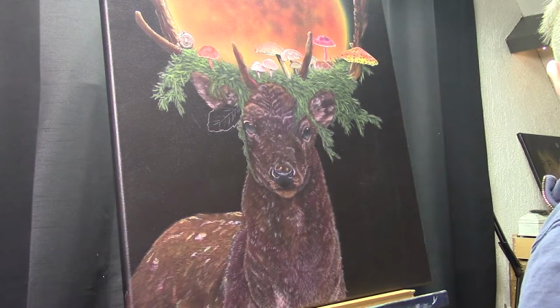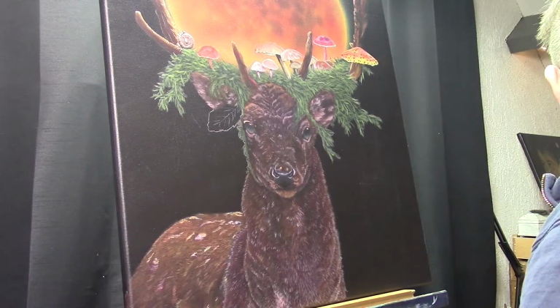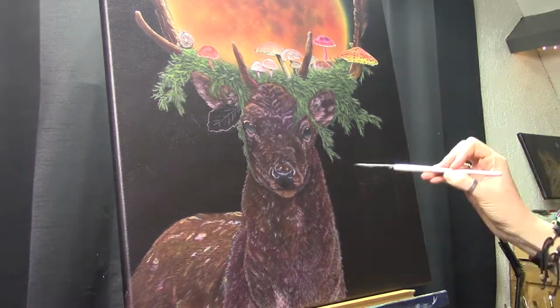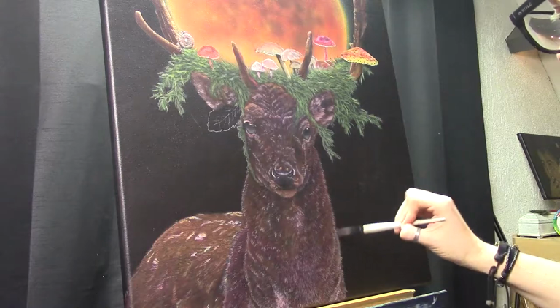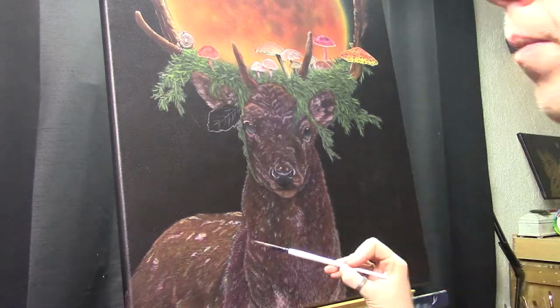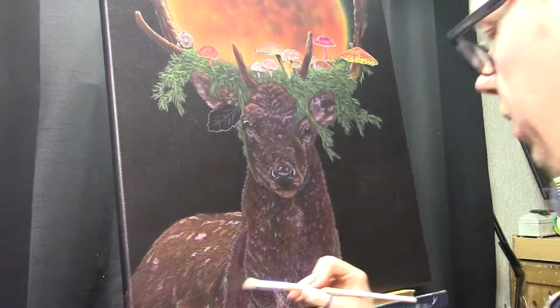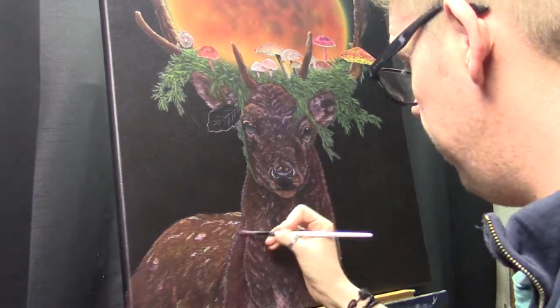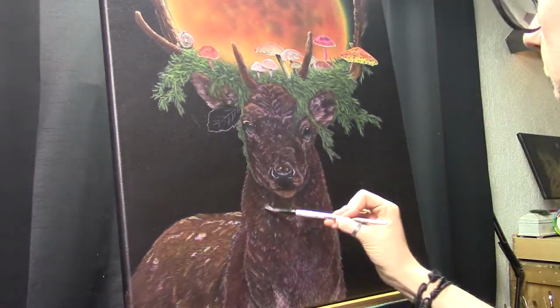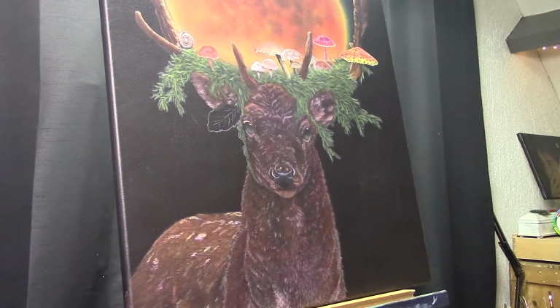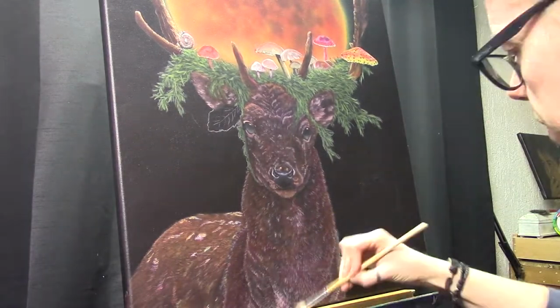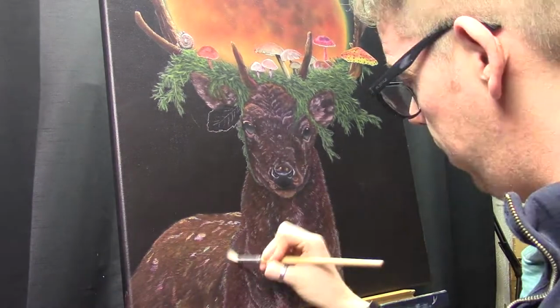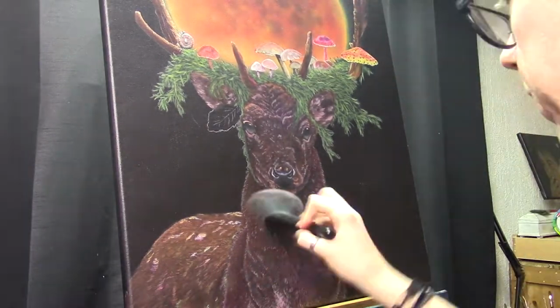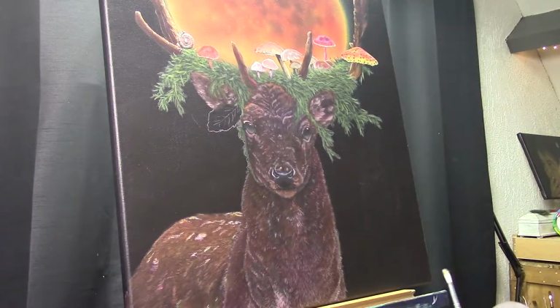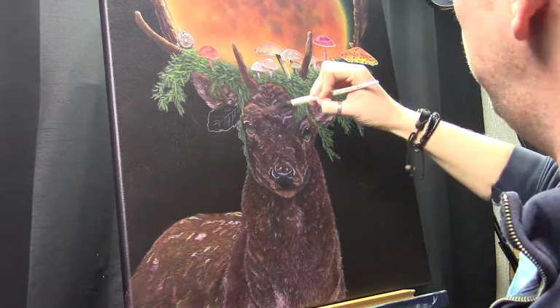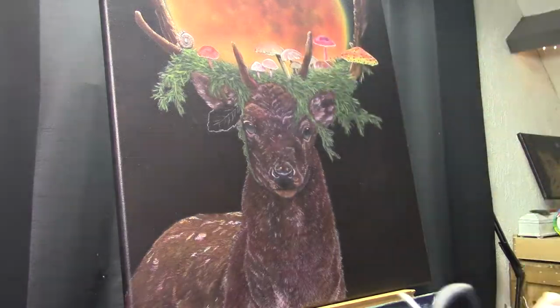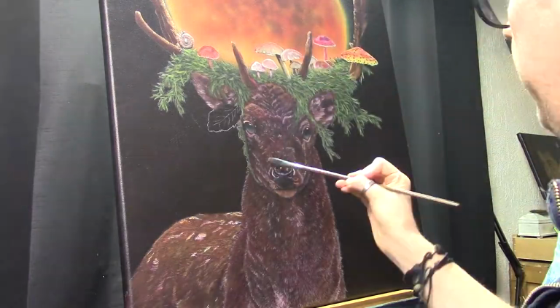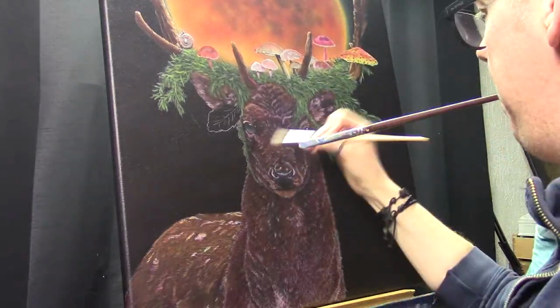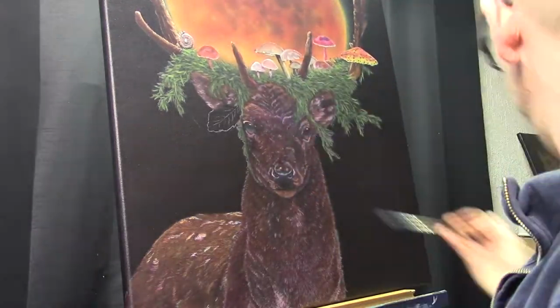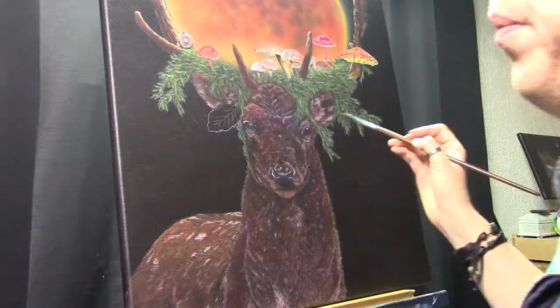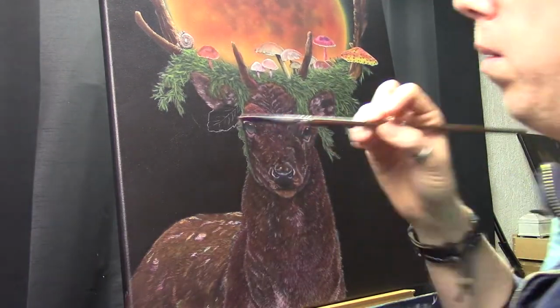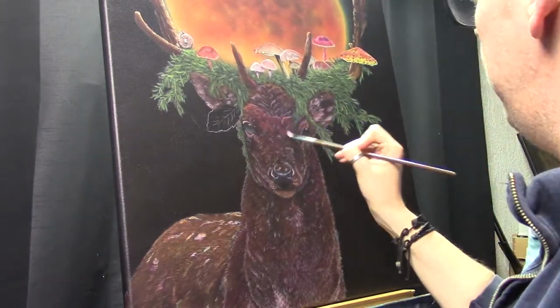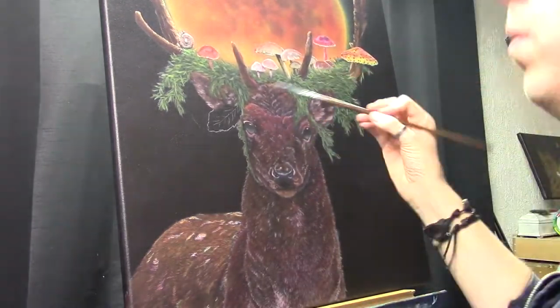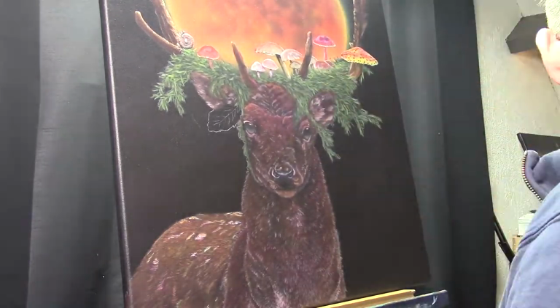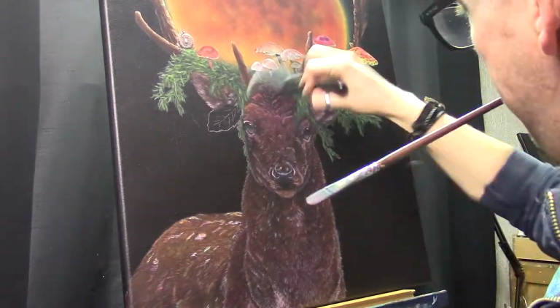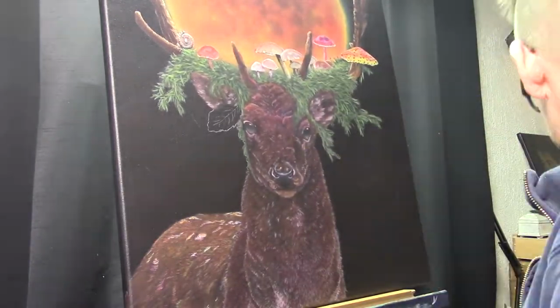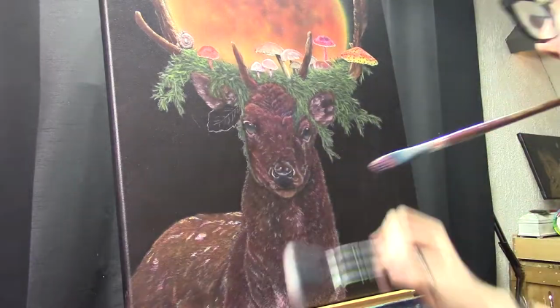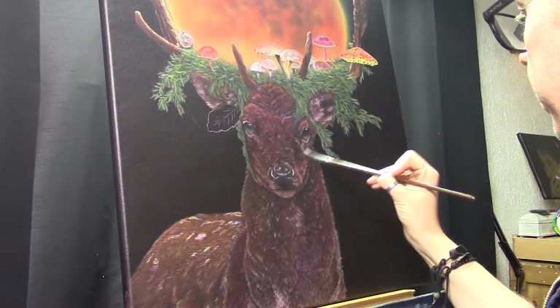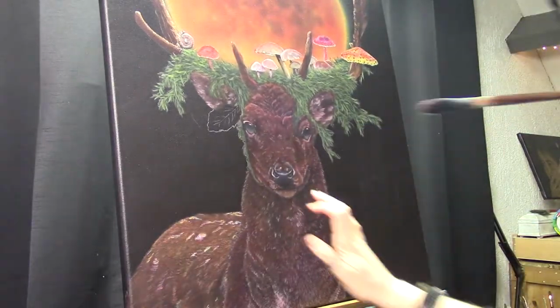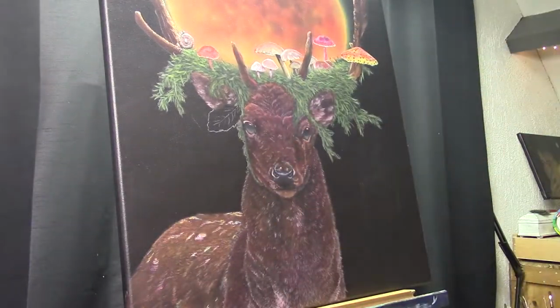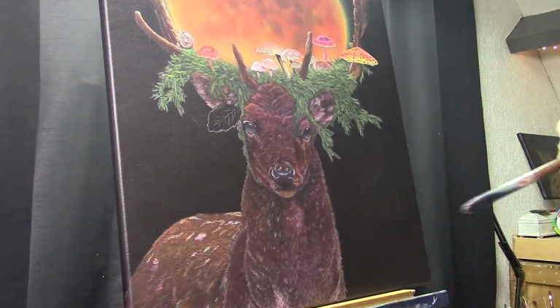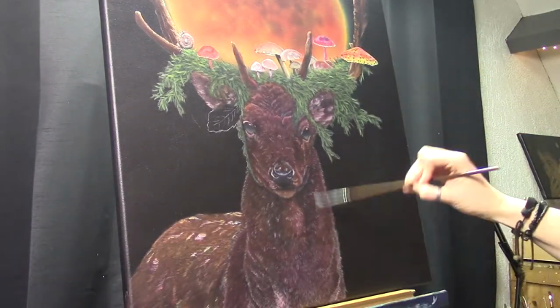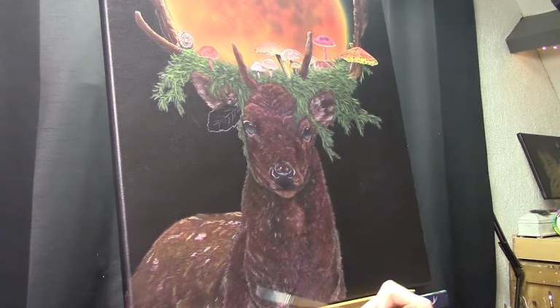And also the purples, the magentas — I found them really suitable with the oranges and especially with the browns. The browns get really warmer when you mix those colors into the brown.